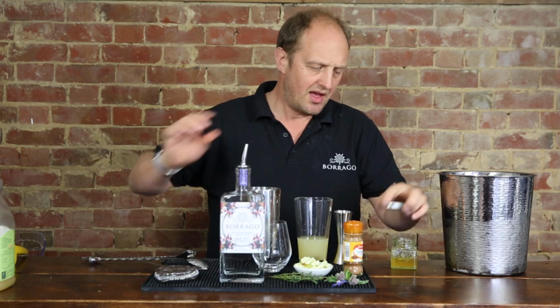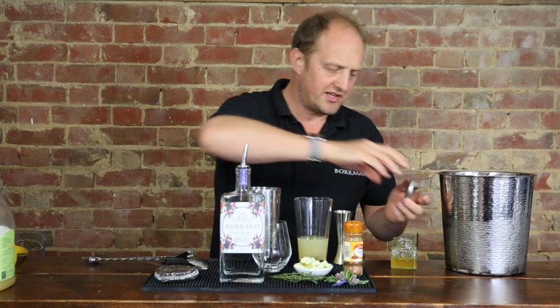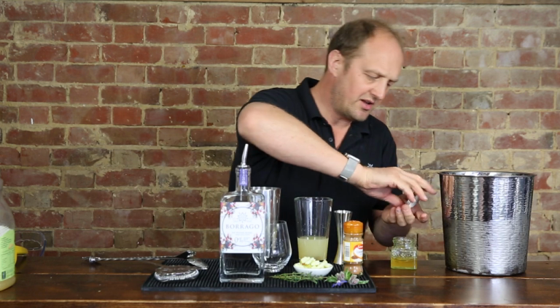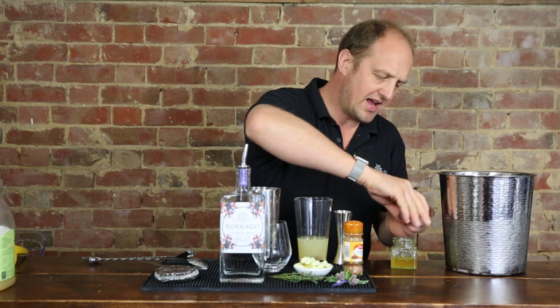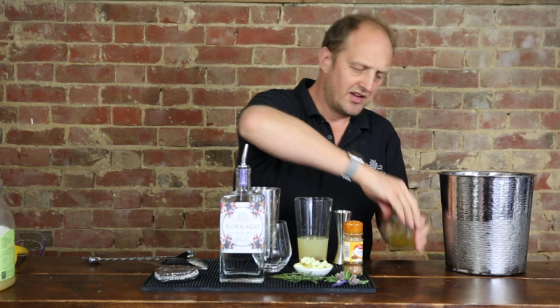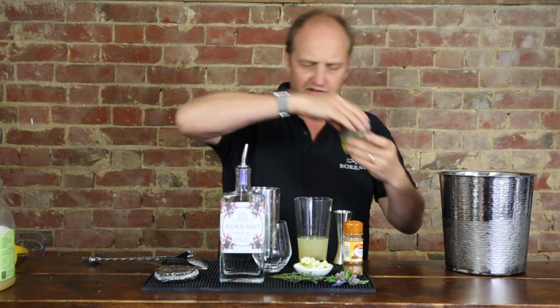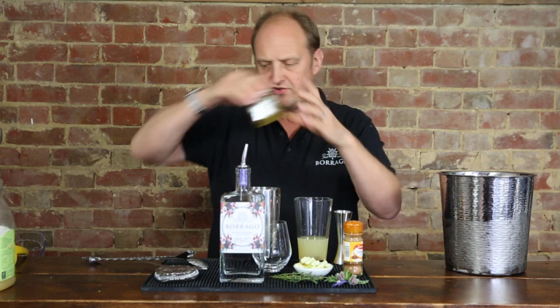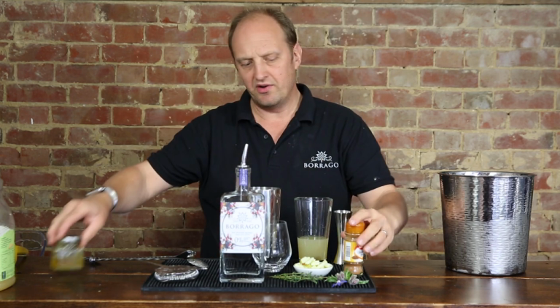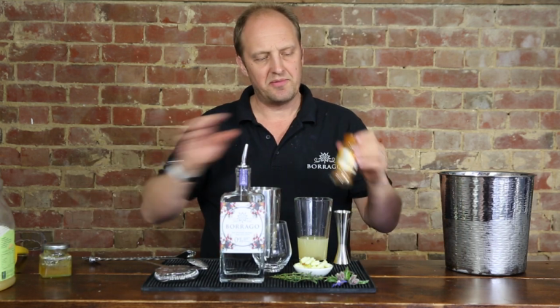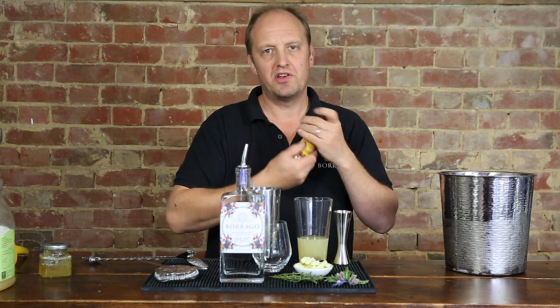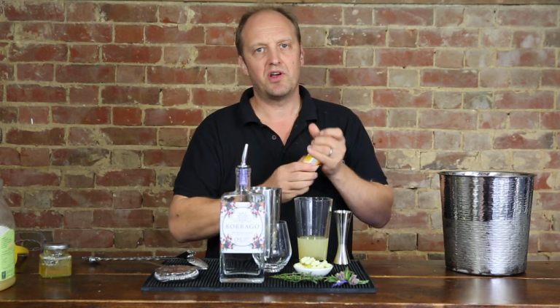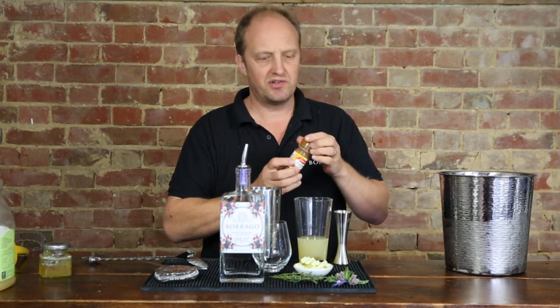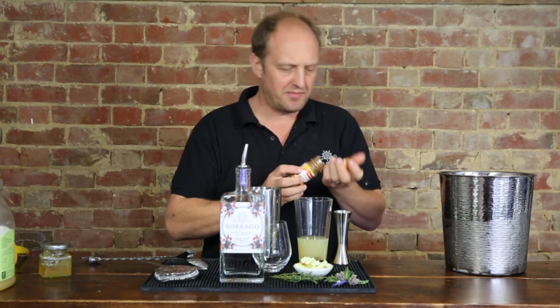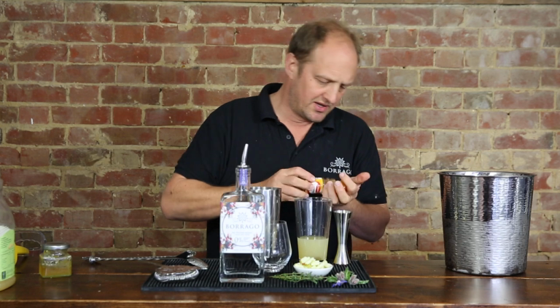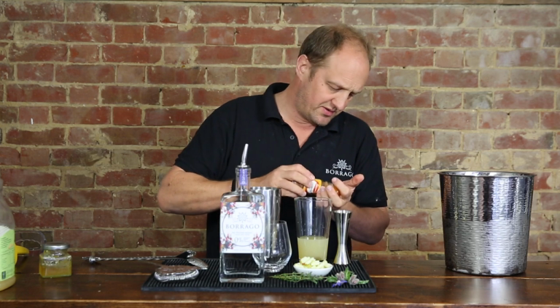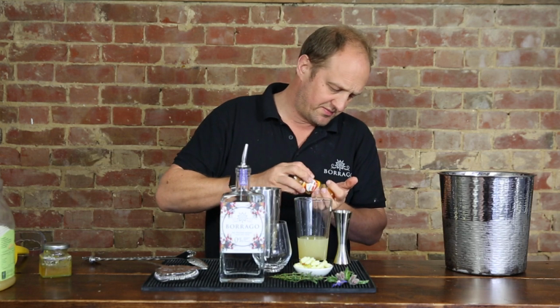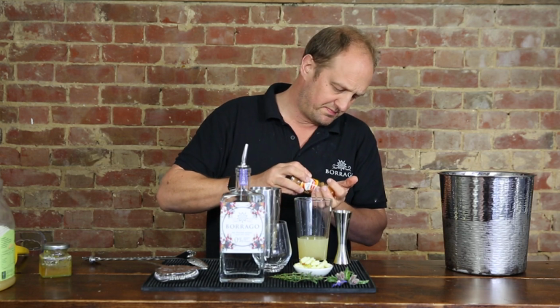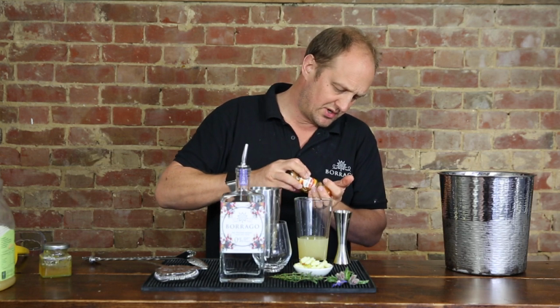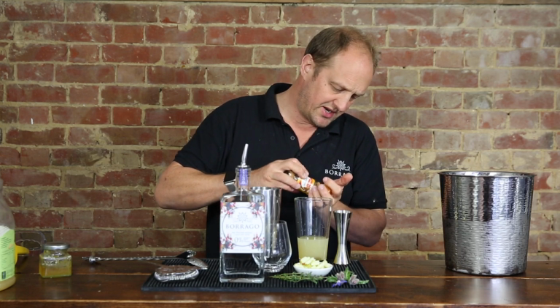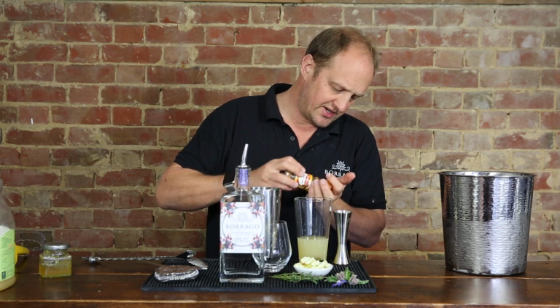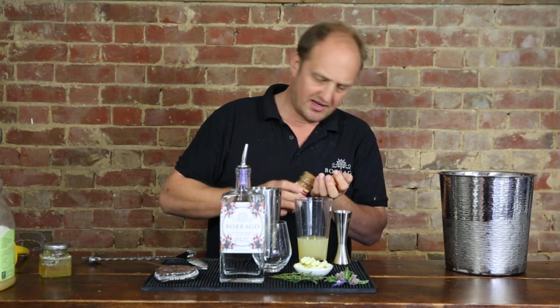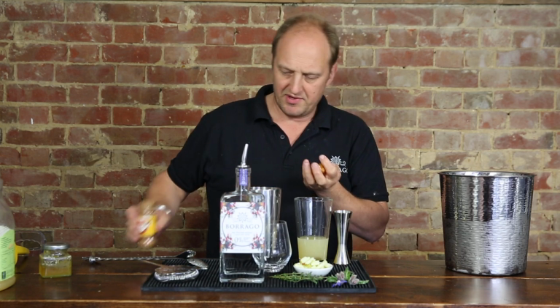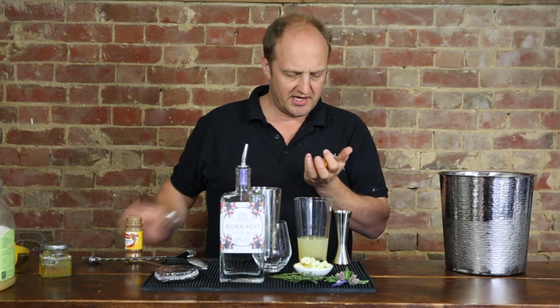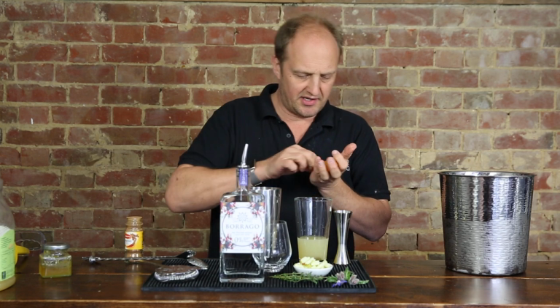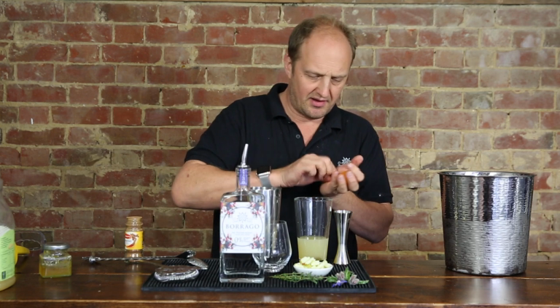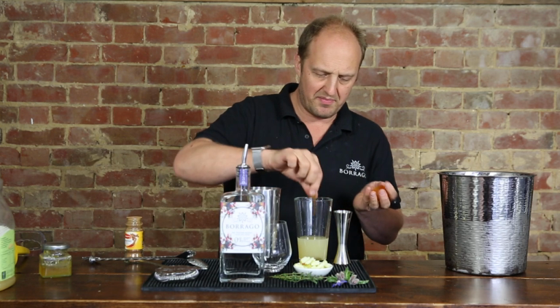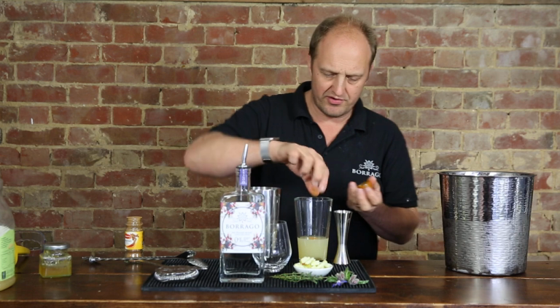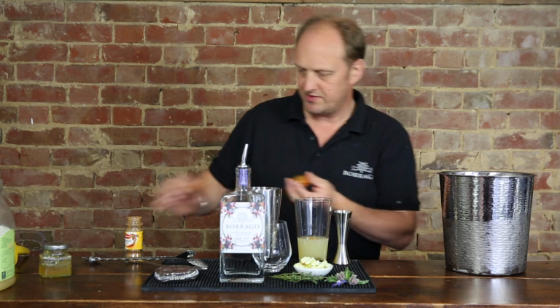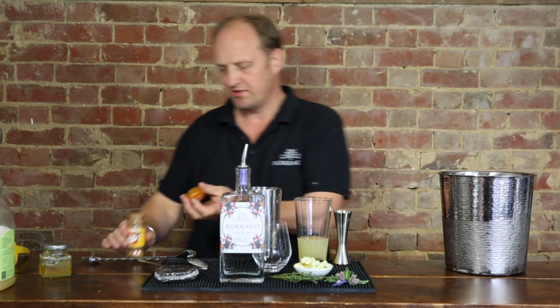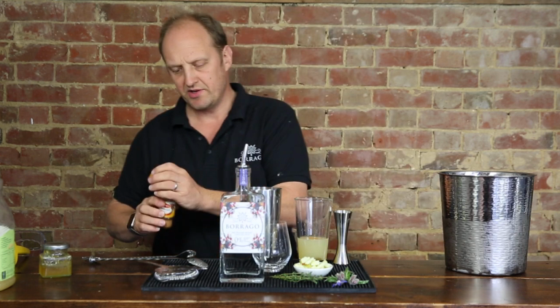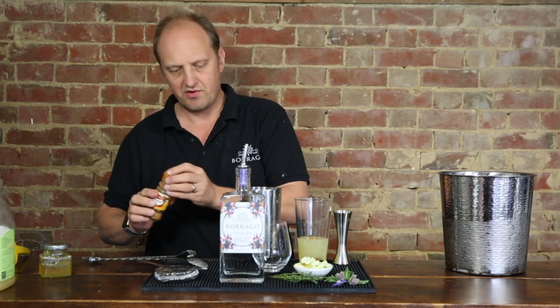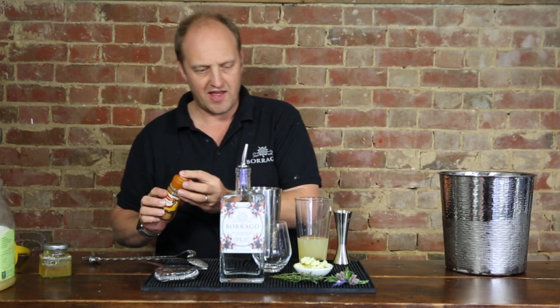And to this I'm going to add just a pinch of cinnamon. You don't want to overdo the cinnamon, so we're just going to do a little pinch of it. It's very easy to overpower a drink with cinnamon because it's quite a strong flavour.